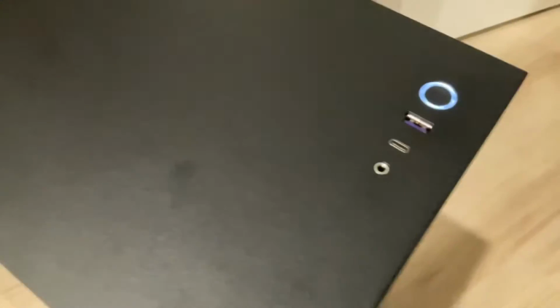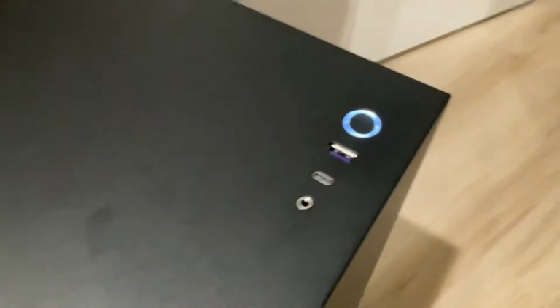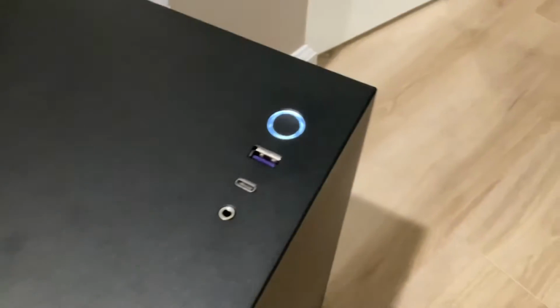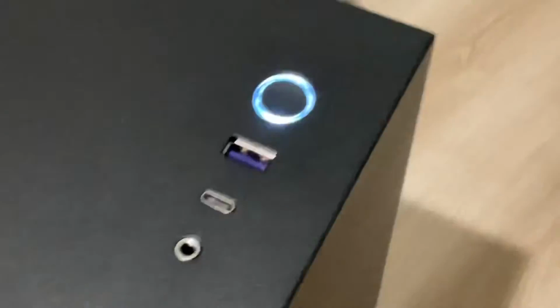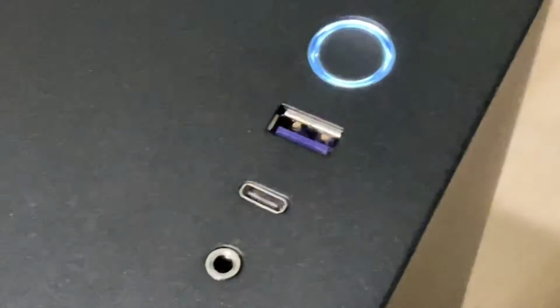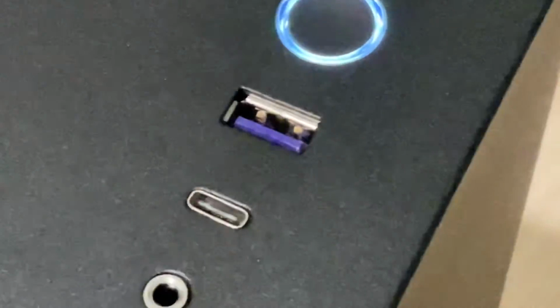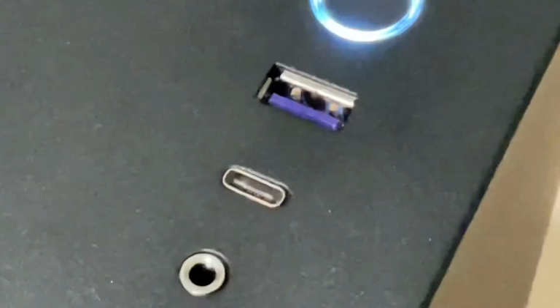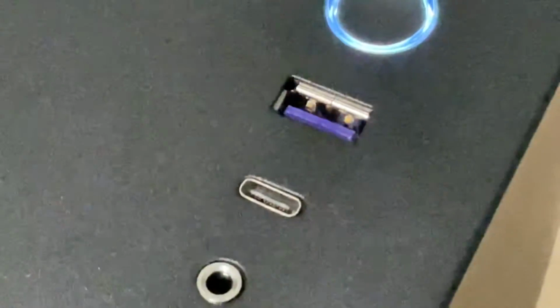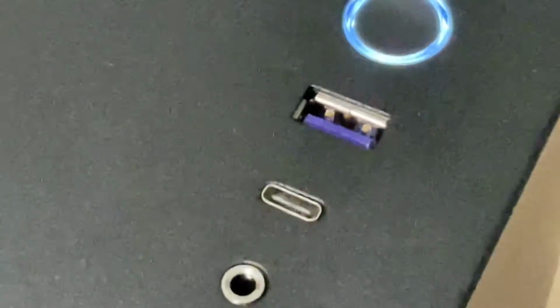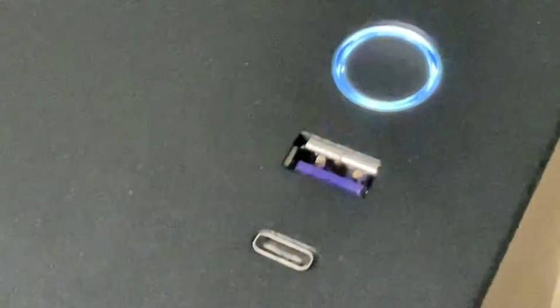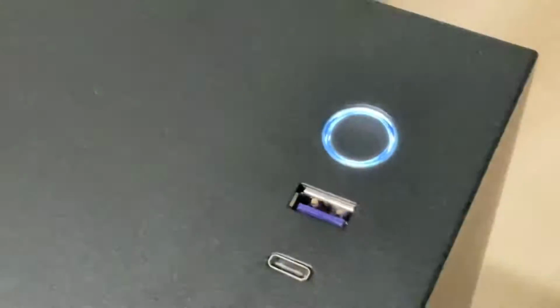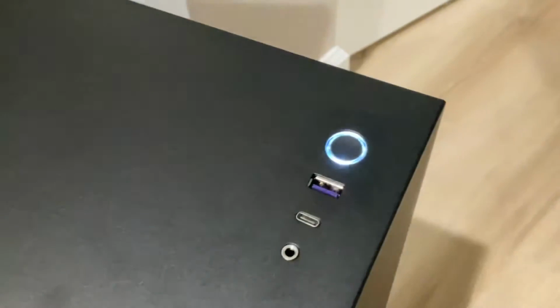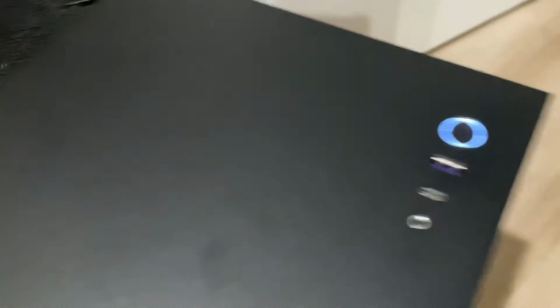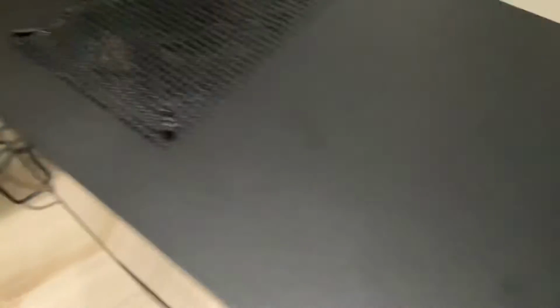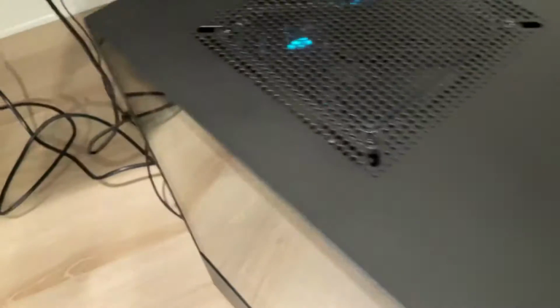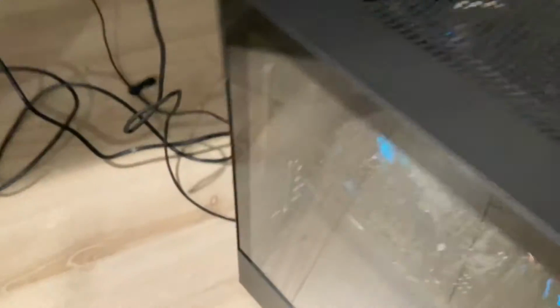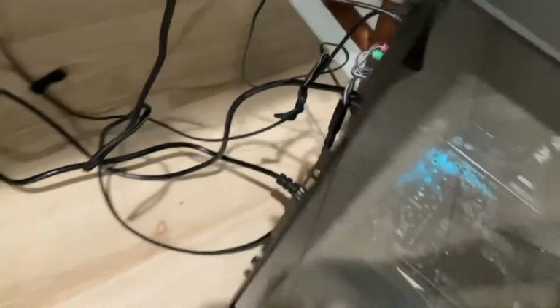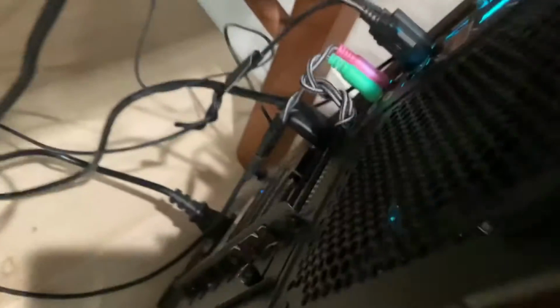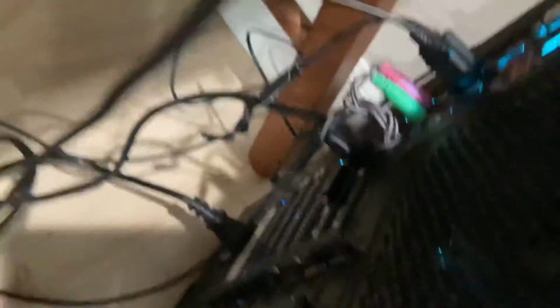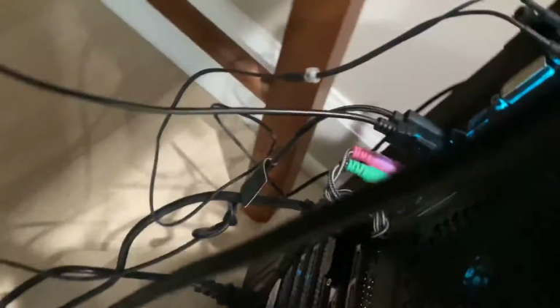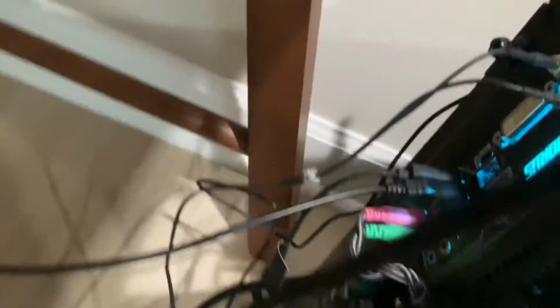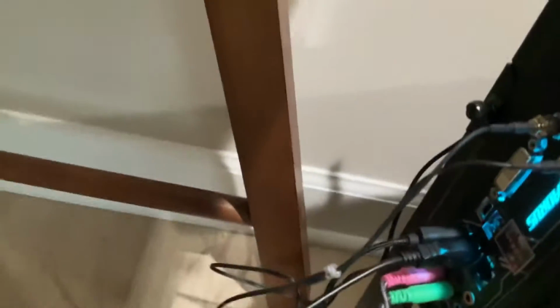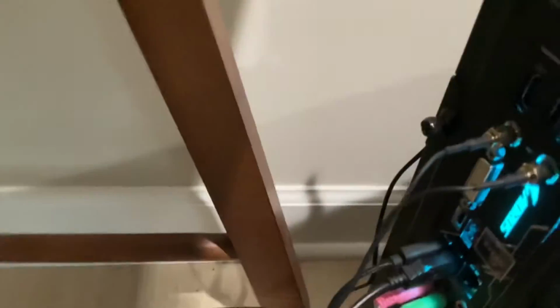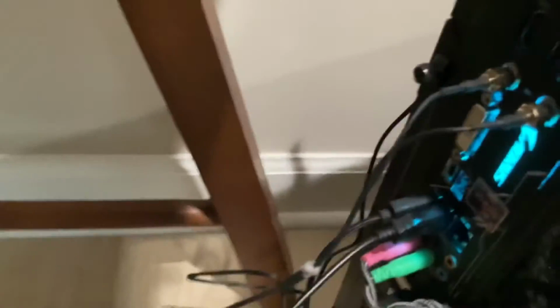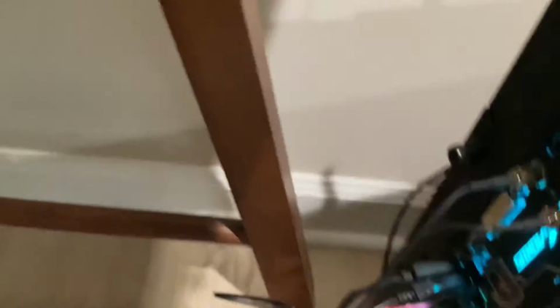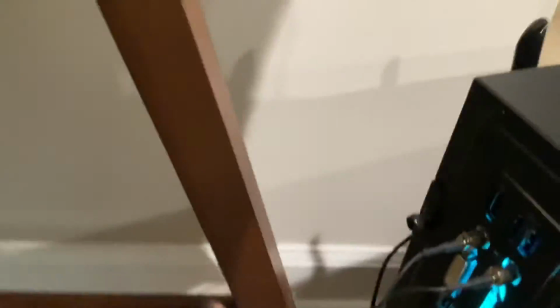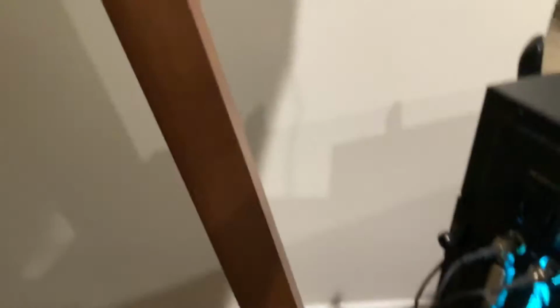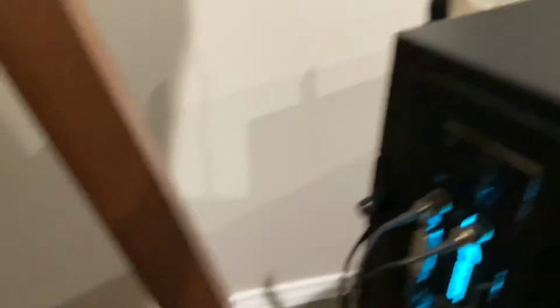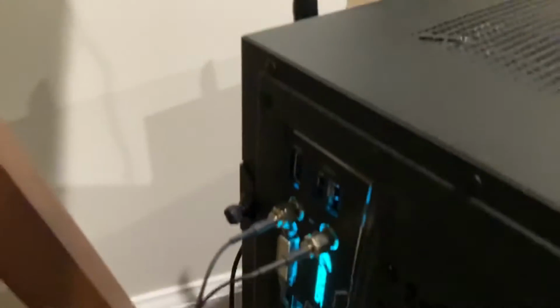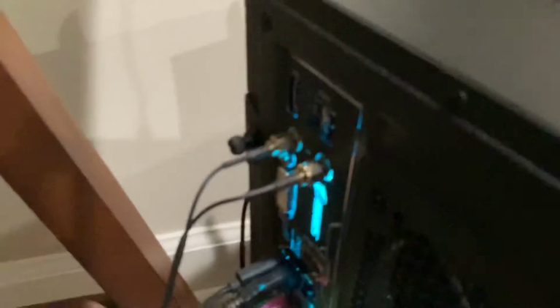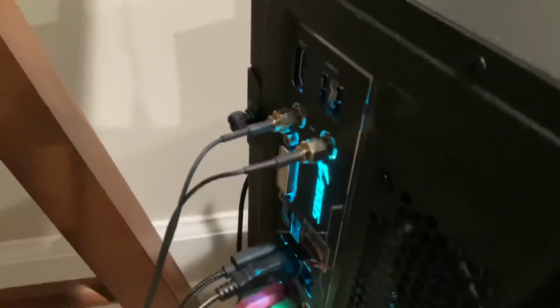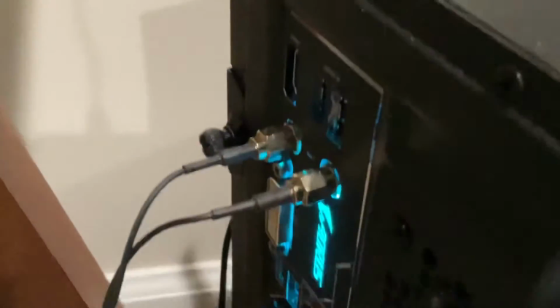Right off the bat, we have a power button, USB 3.0, USB-C, and a headphone jack. On the back, this is all your basic motherboard stuff, like all your inputs and outputs, whatever they're called.